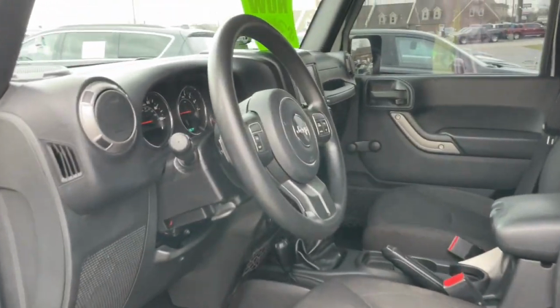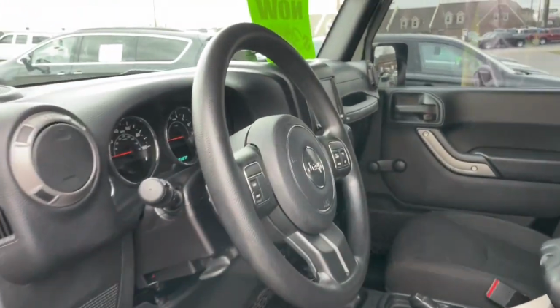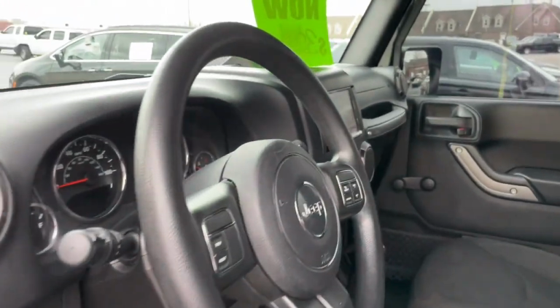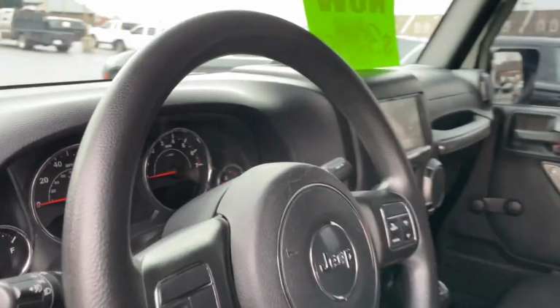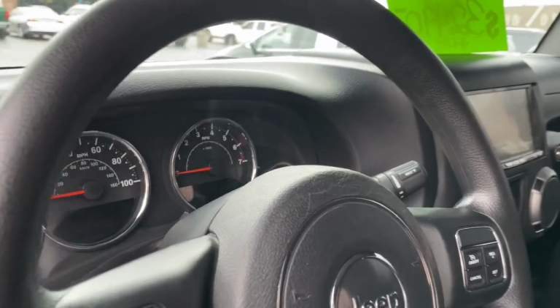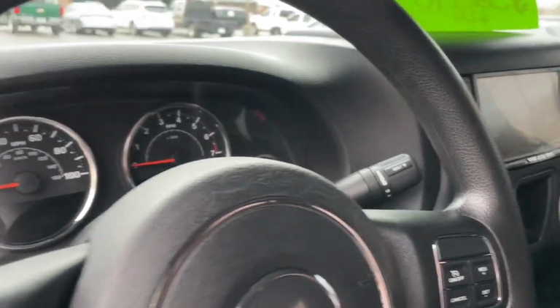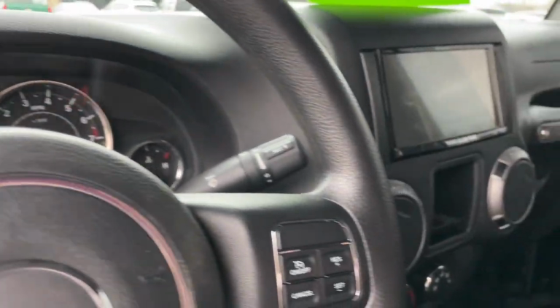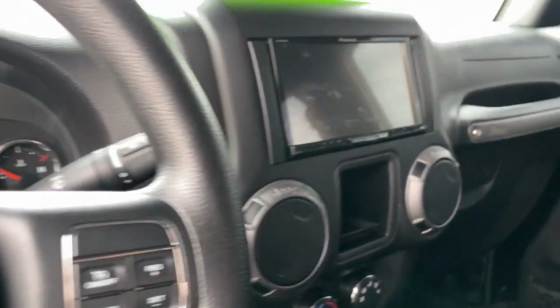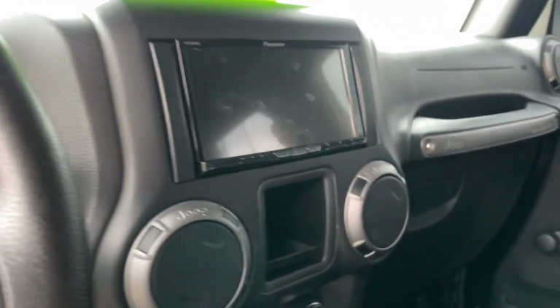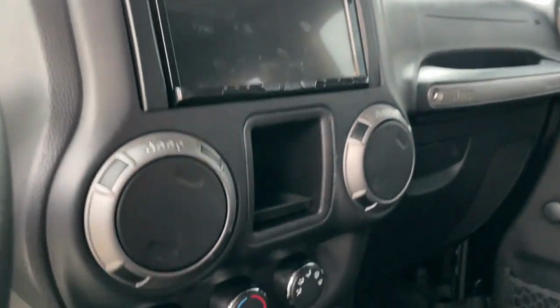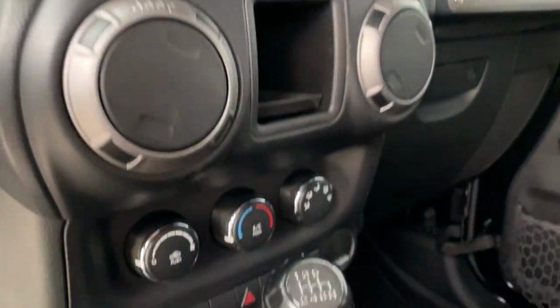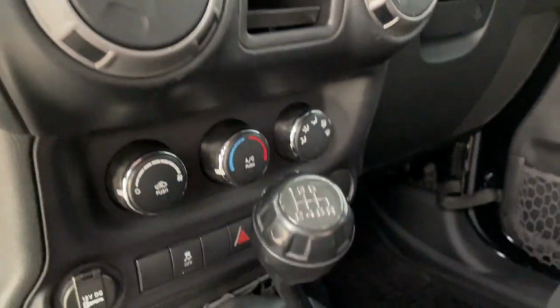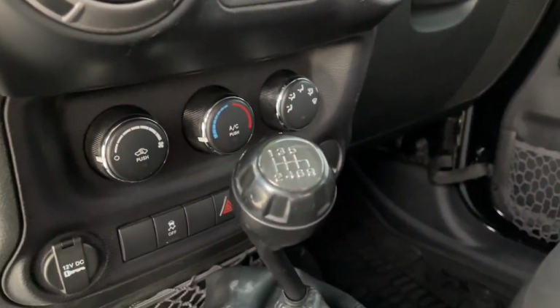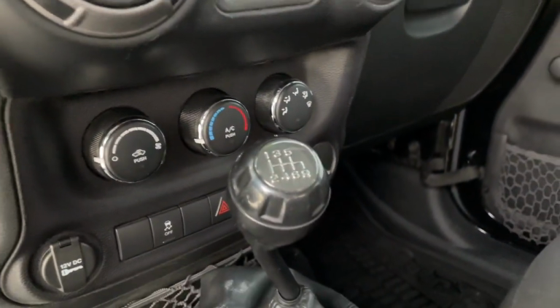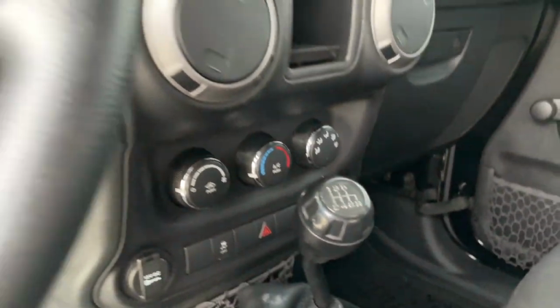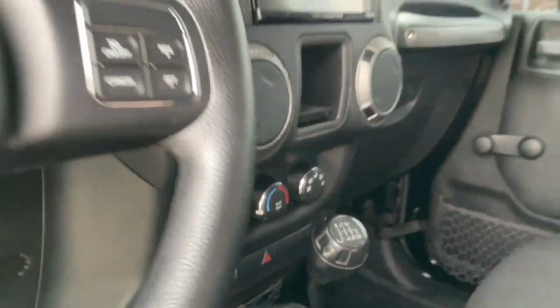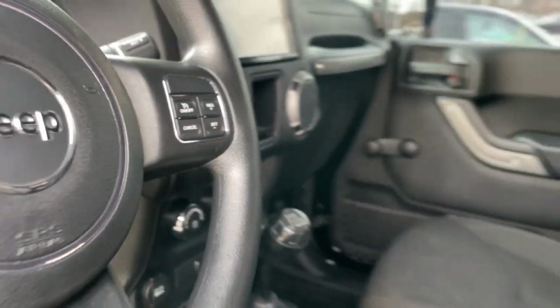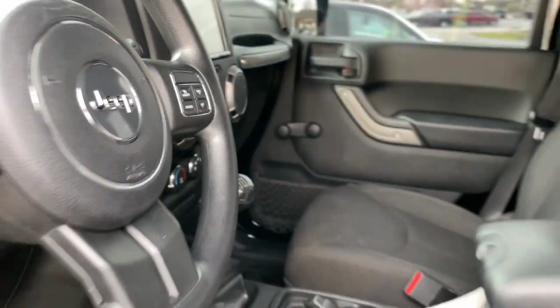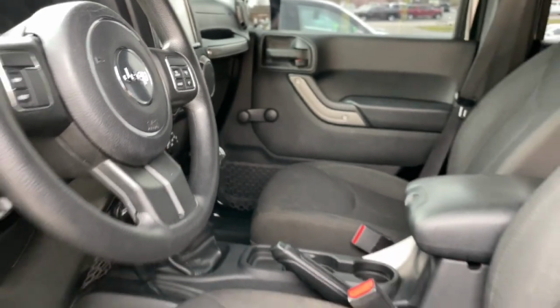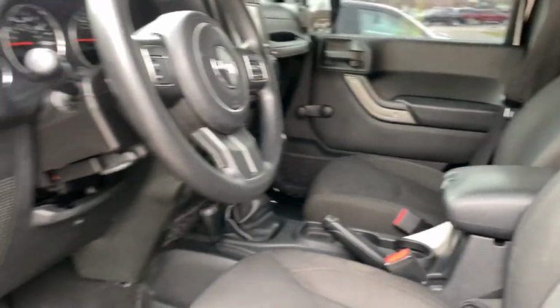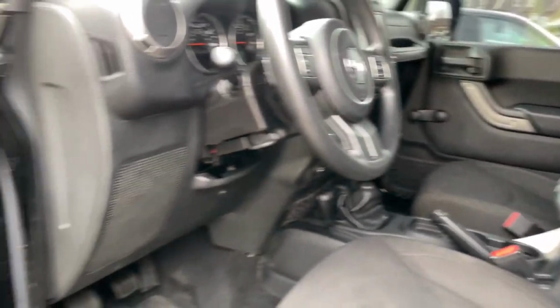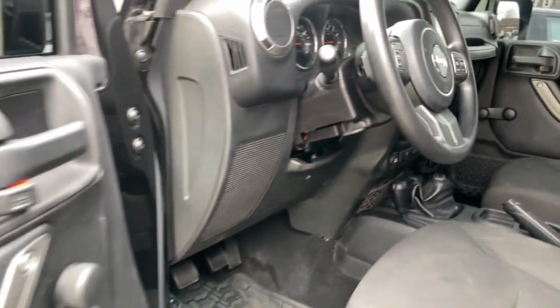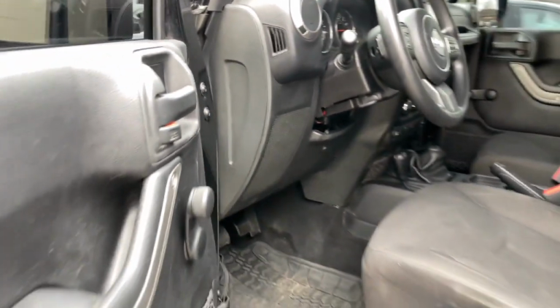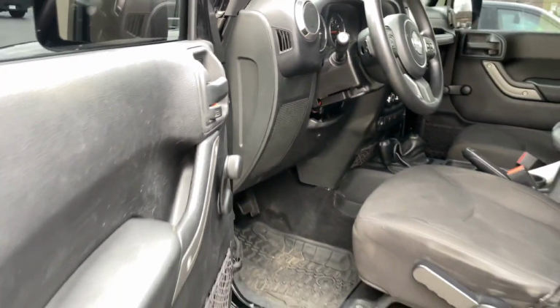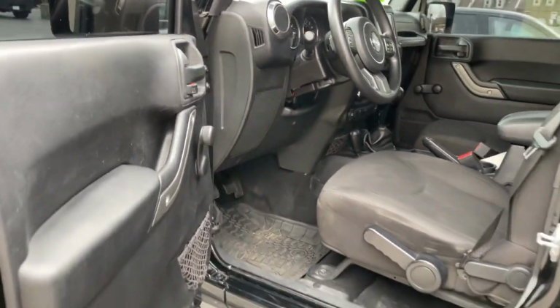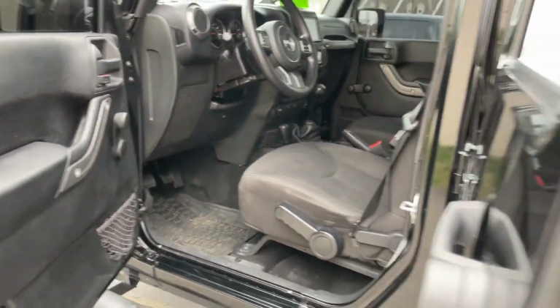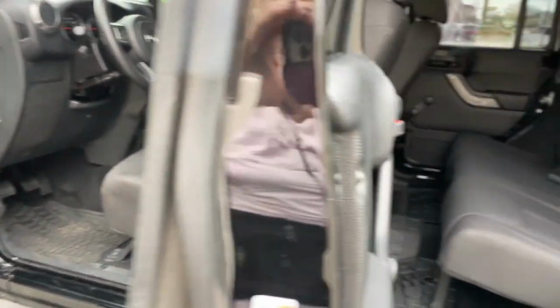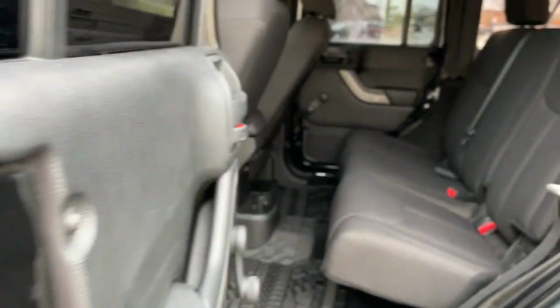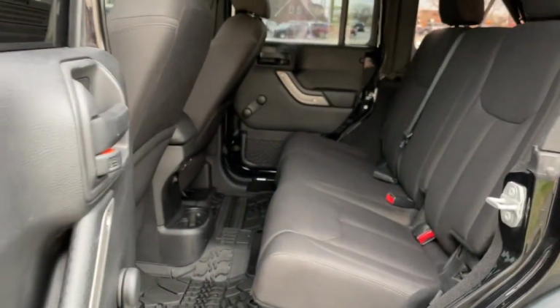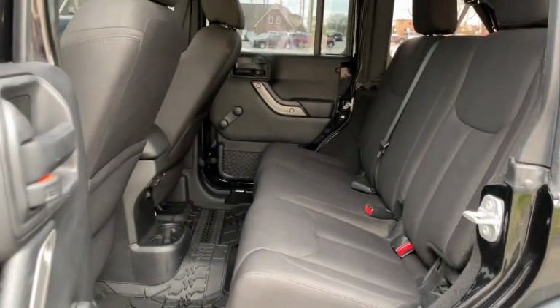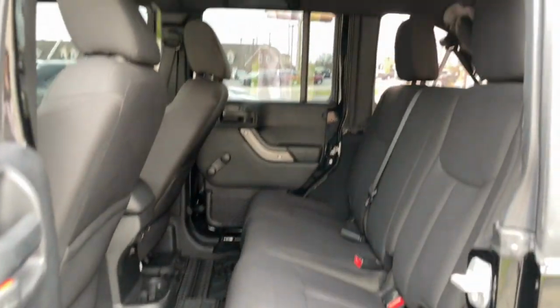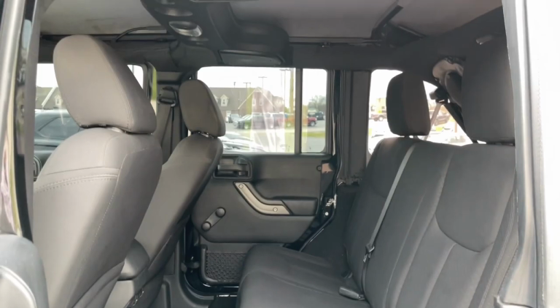These are just some of the great options this vehicle comes with: V6 cylinder engine, fog lamps, Bluetooth connection, electronic stability control, and locking limited slip differential.